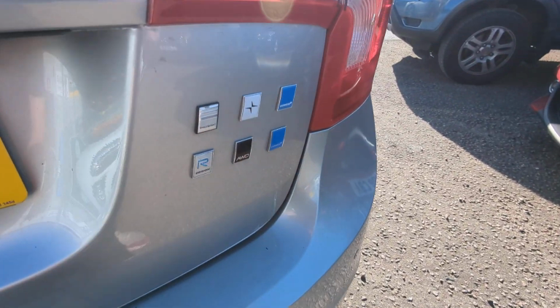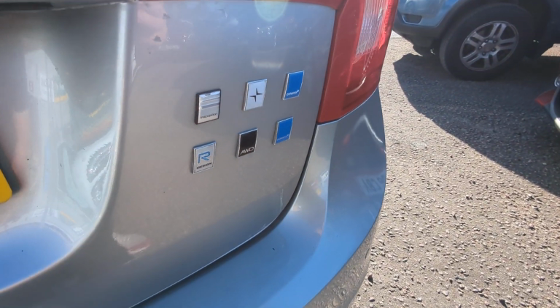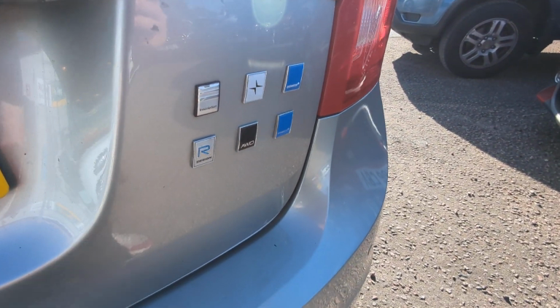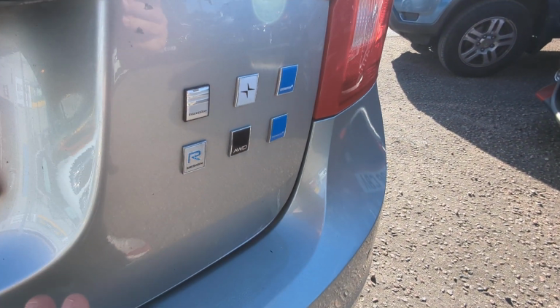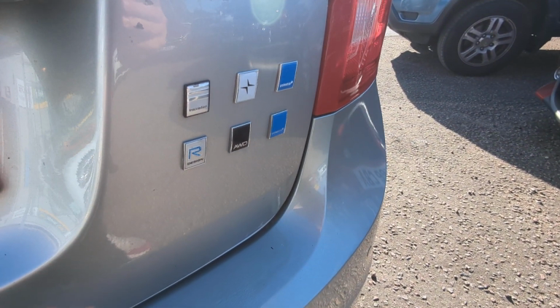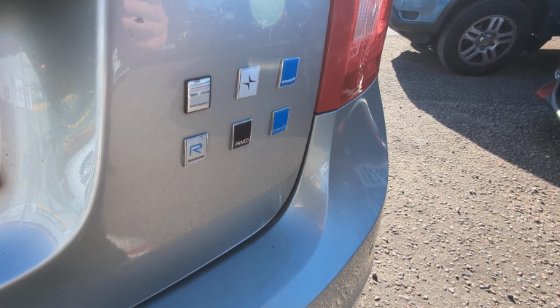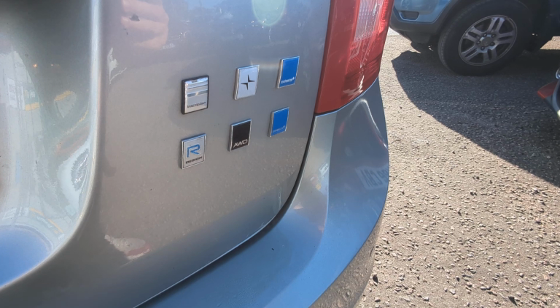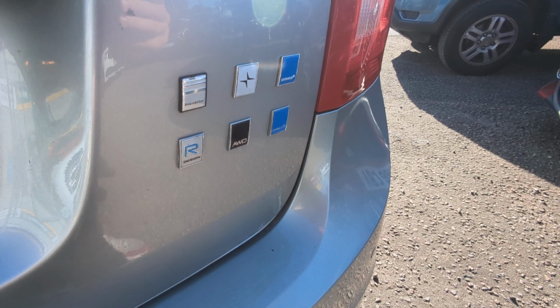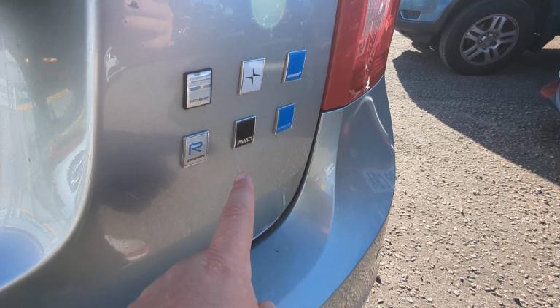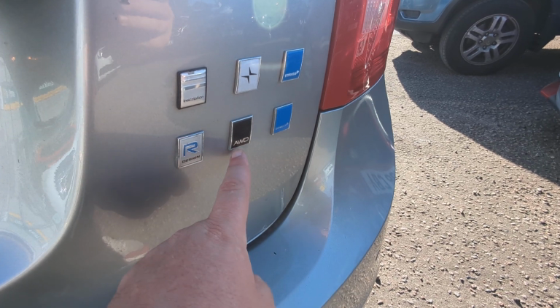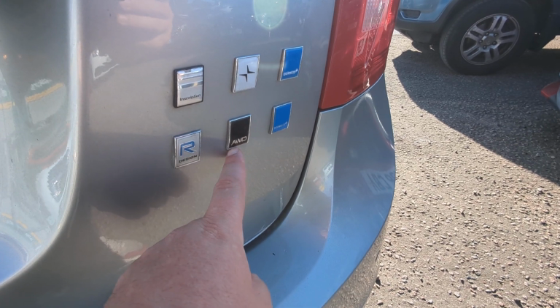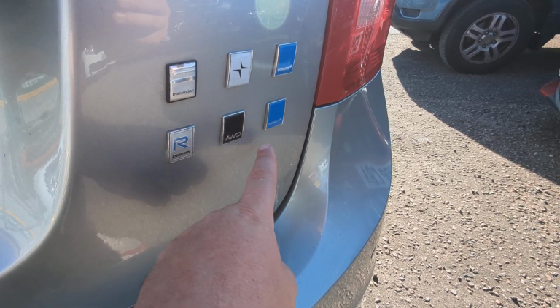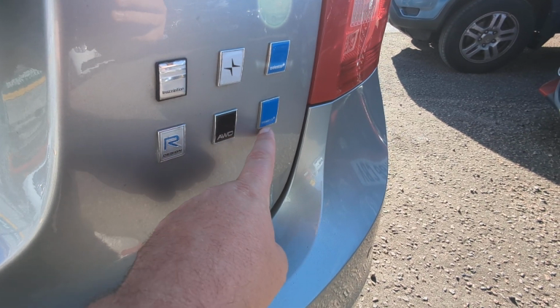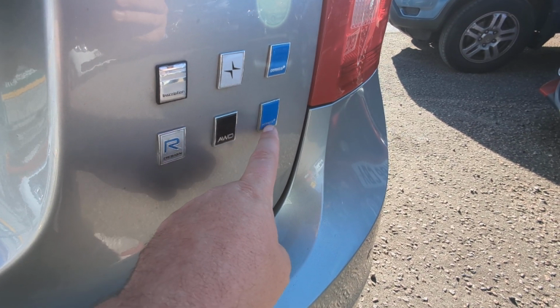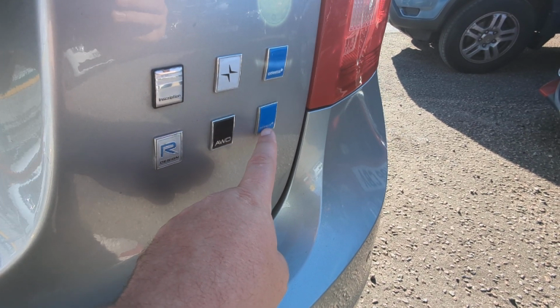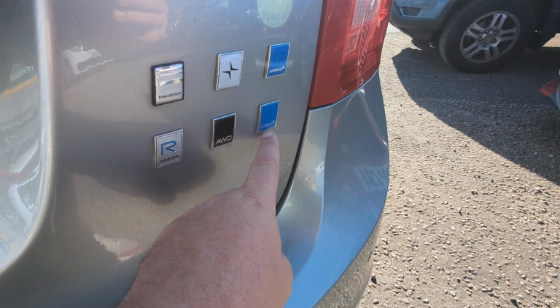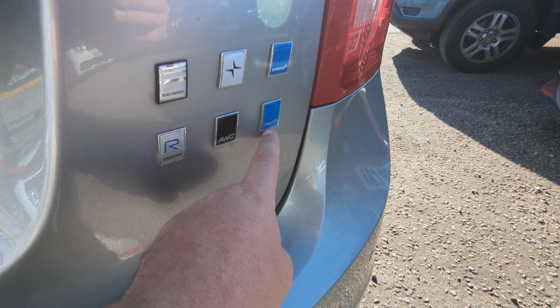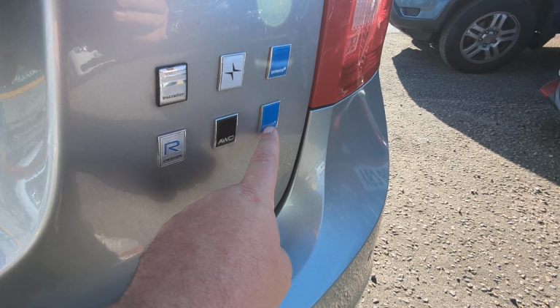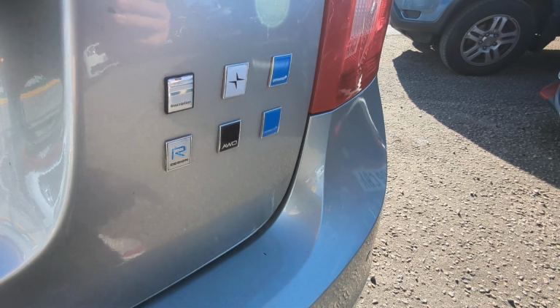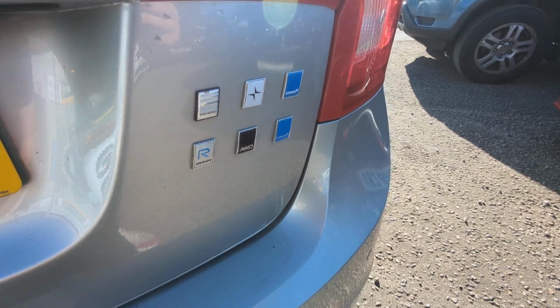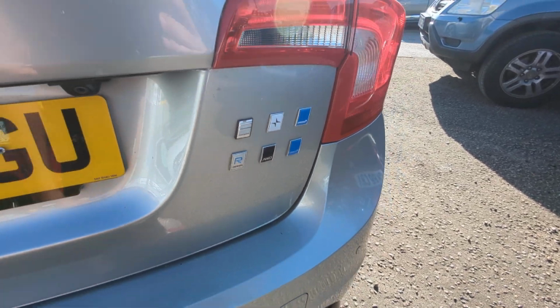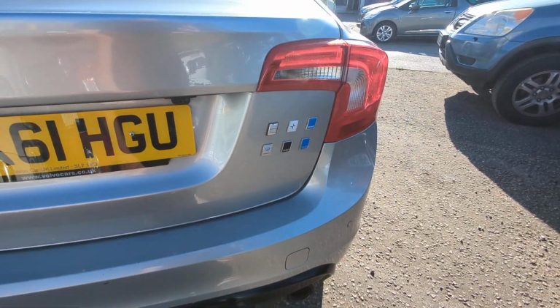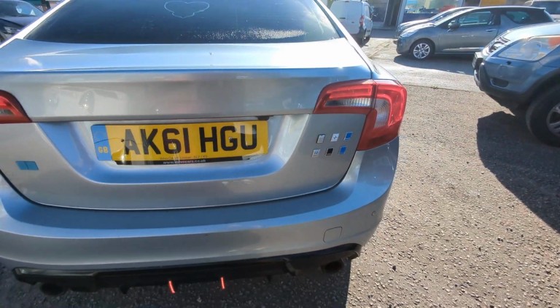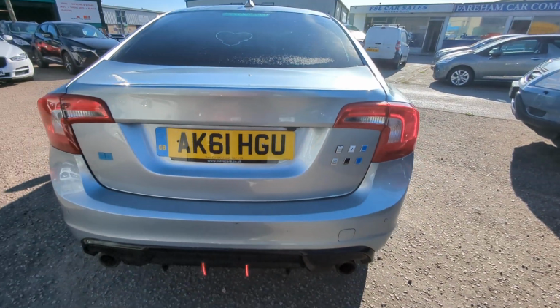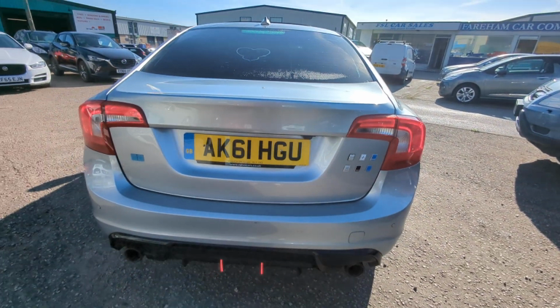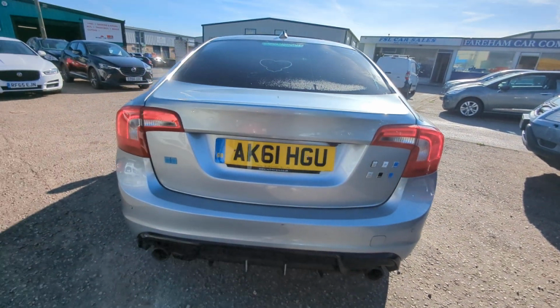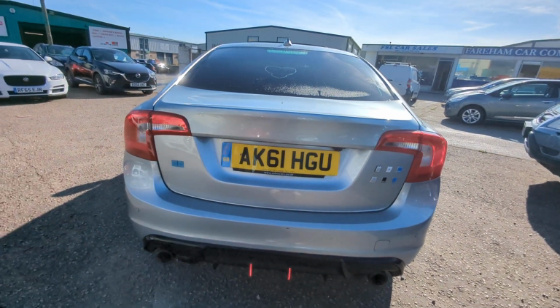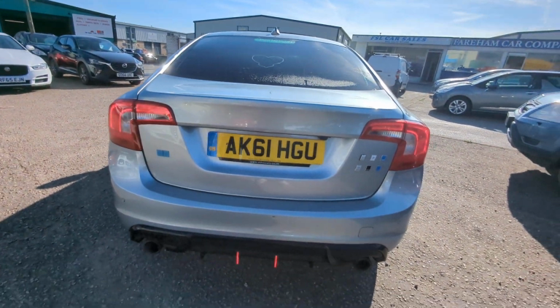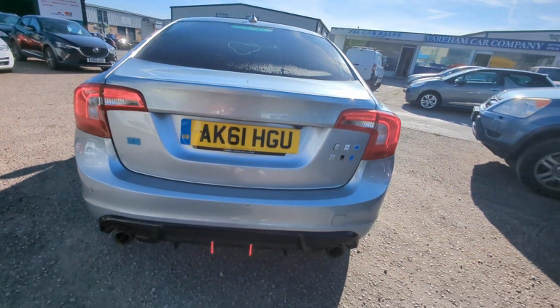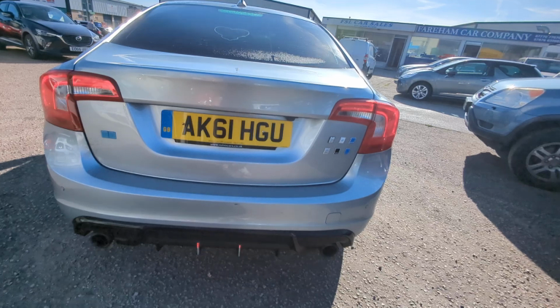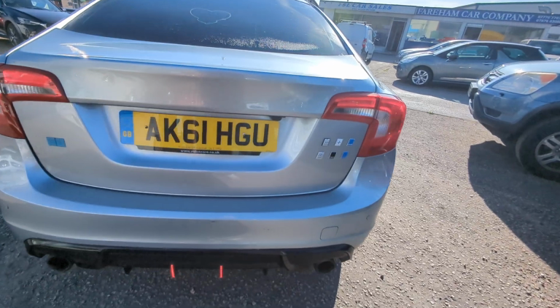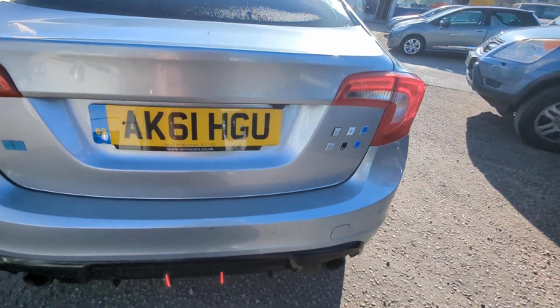There are some badges here that don't all actually pertain to this car, because I know it's not all-wheel drive. And Polestar — I believe that's like the electric division of Volvo. So they're a bit wild, but I'm leaving them on there because everything's personal taste — you might like them.